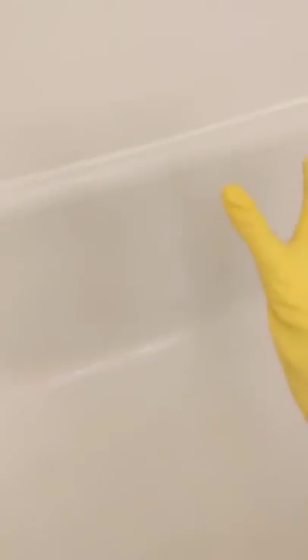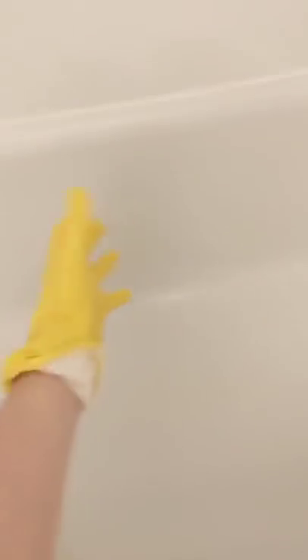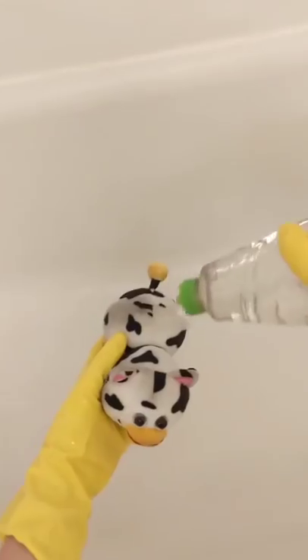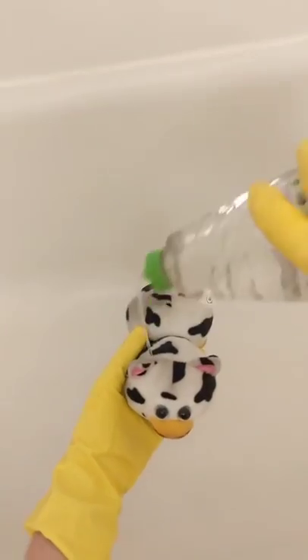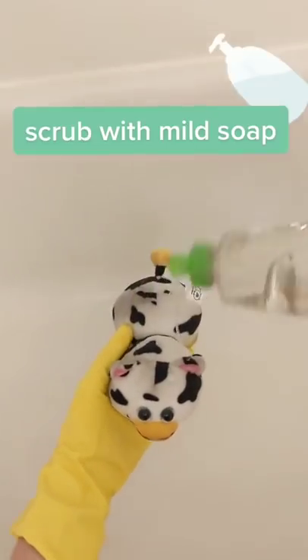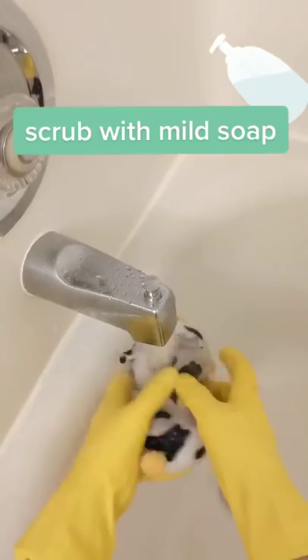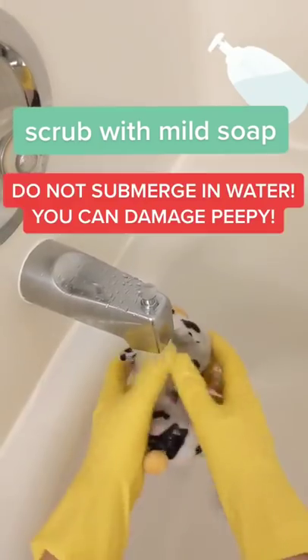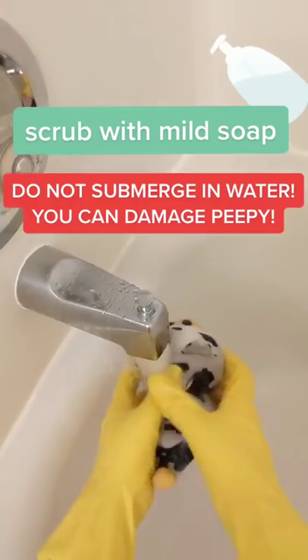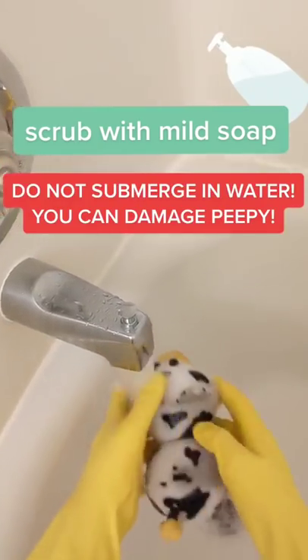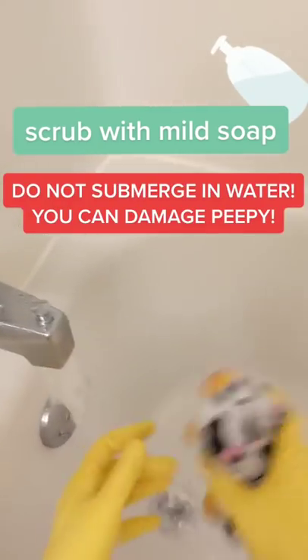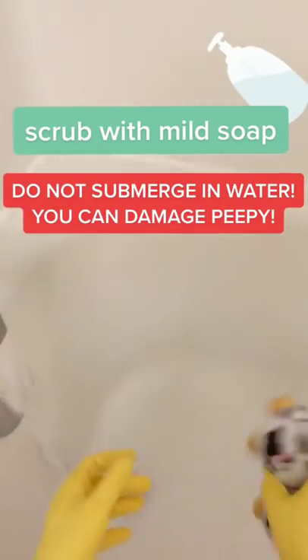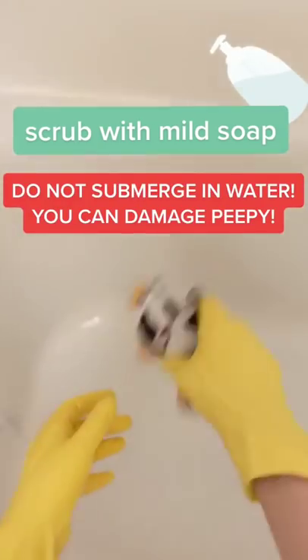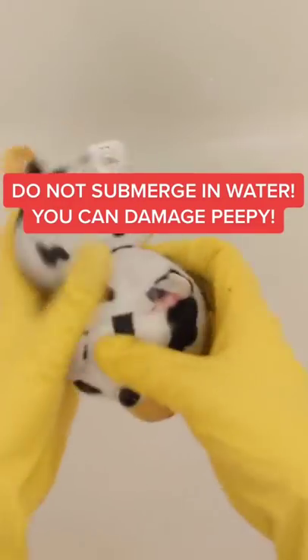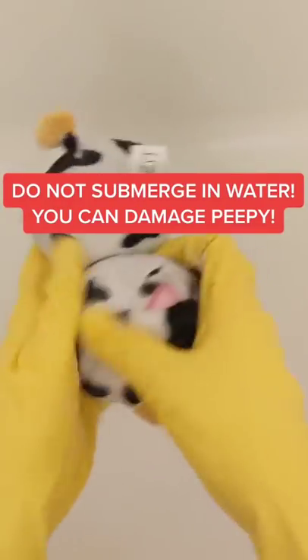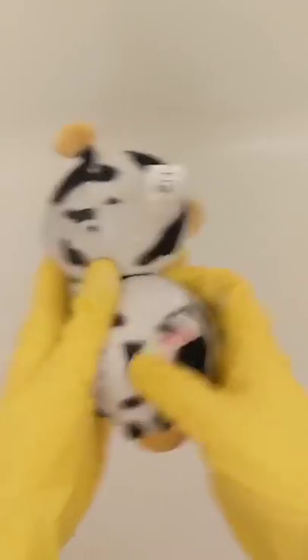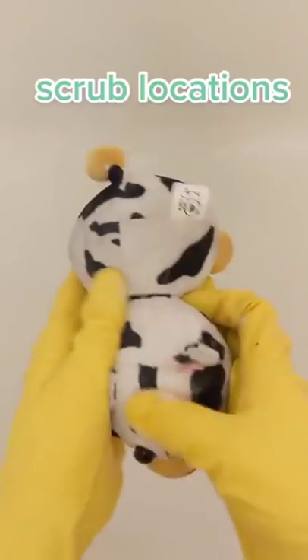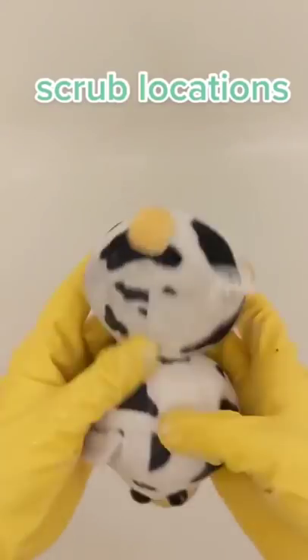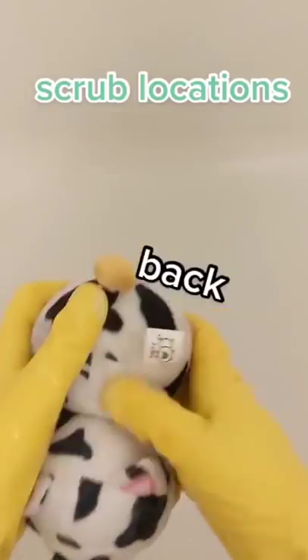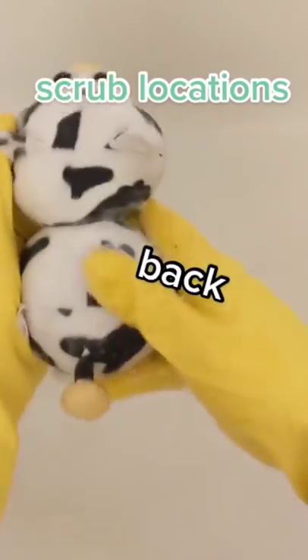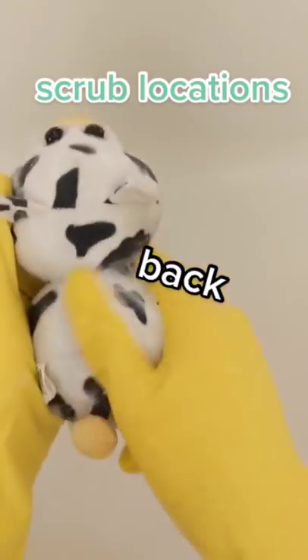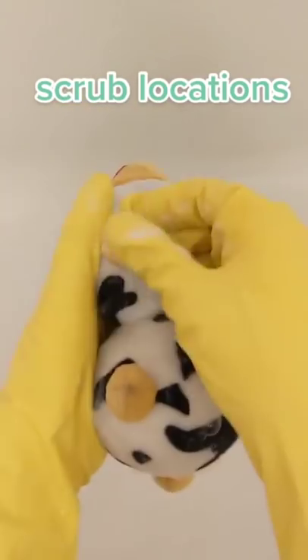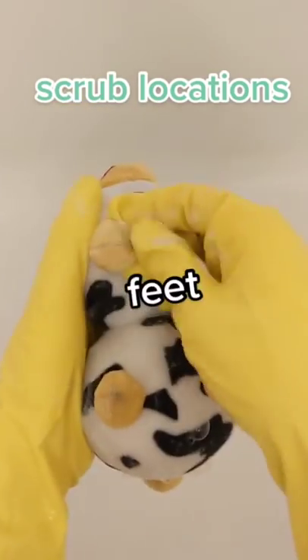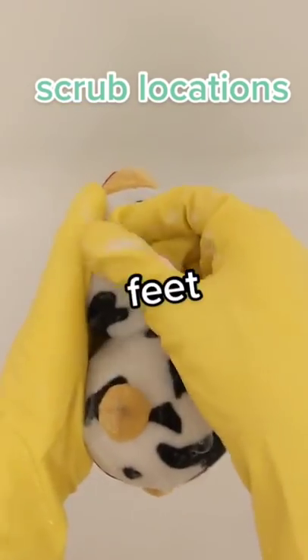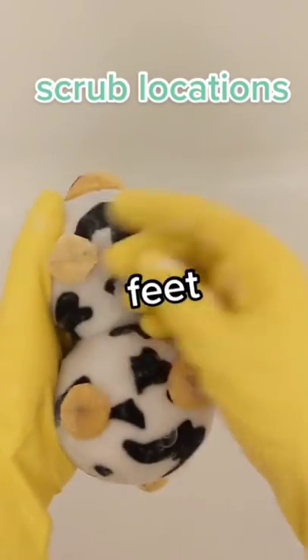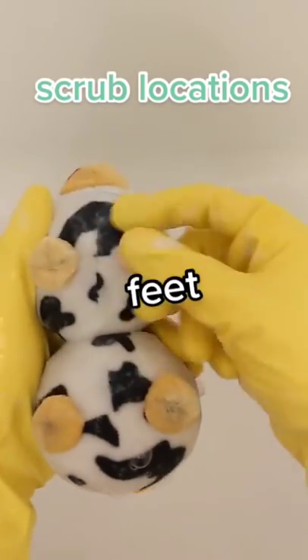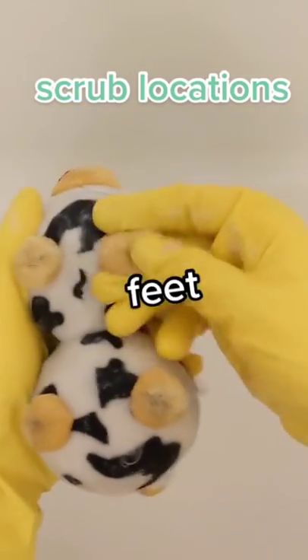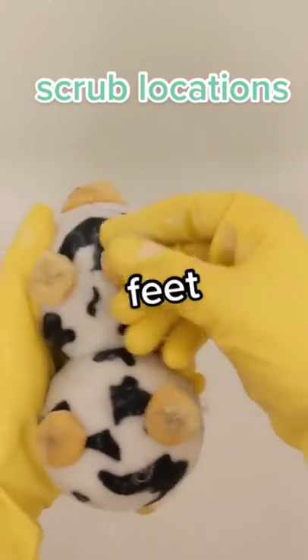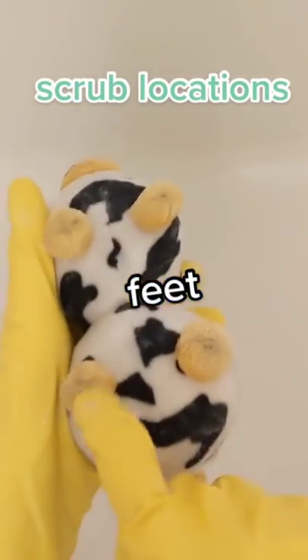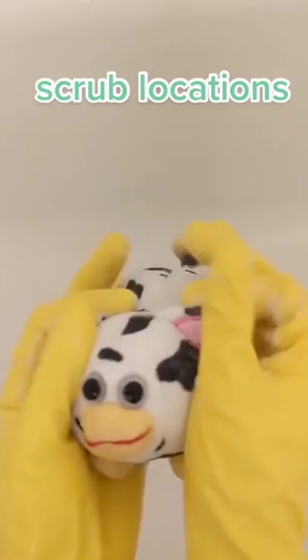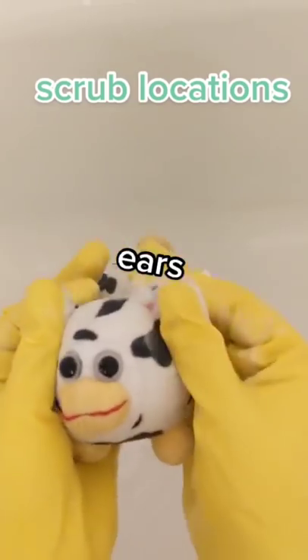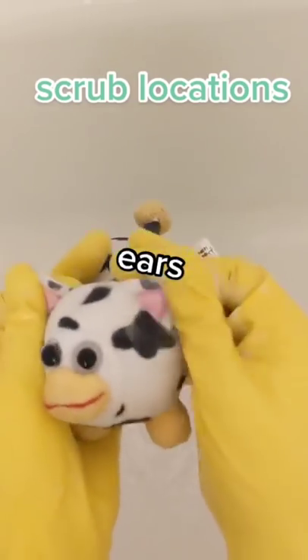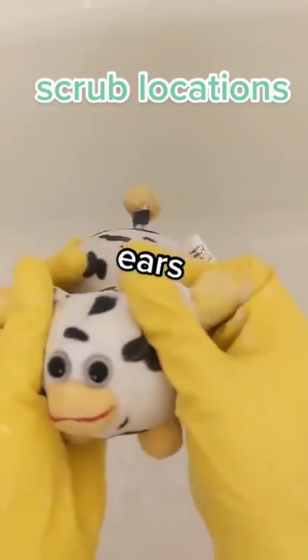You recommend hand washing your peepee with a mild hand soap. Do not submerge your peepee in water or you risk causing damage. When cleaning your peepee, make sure to scrub his back, make sure to get his little feet — the bottoms which get really dirty — and get behind his ears.